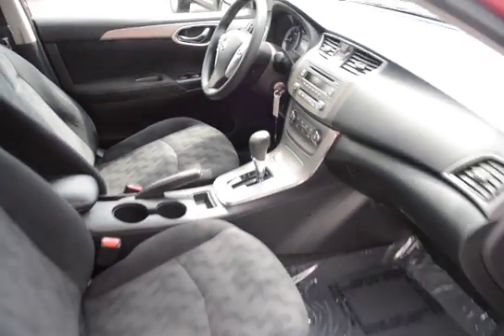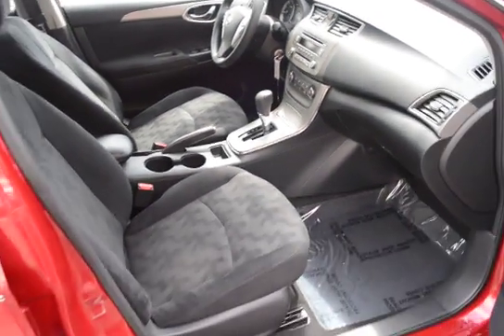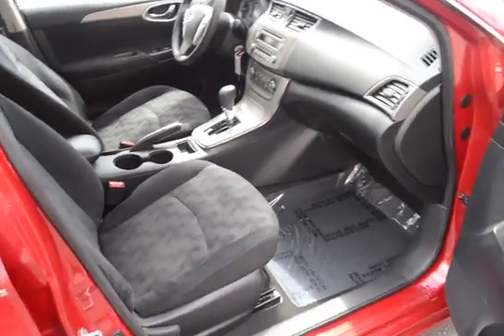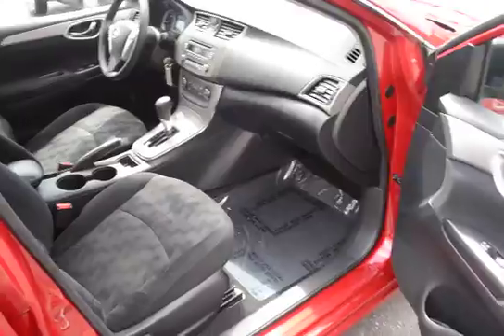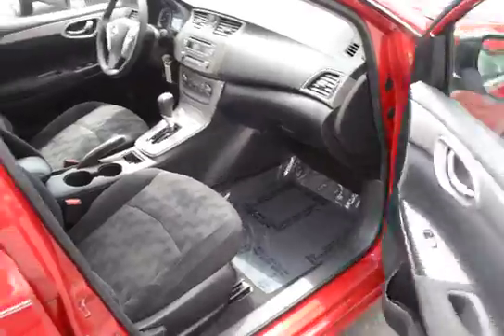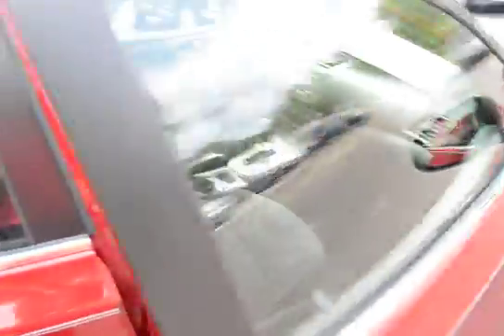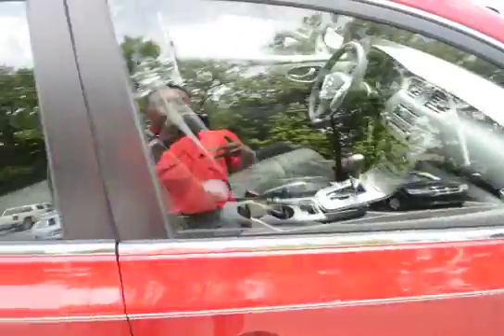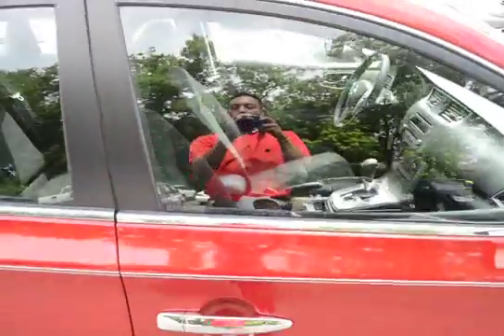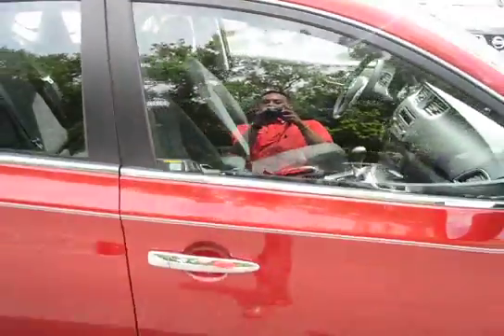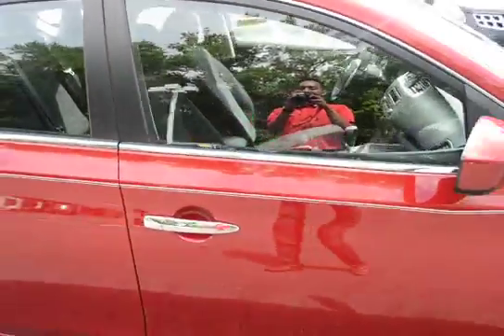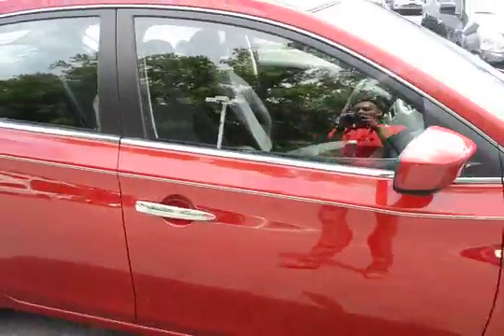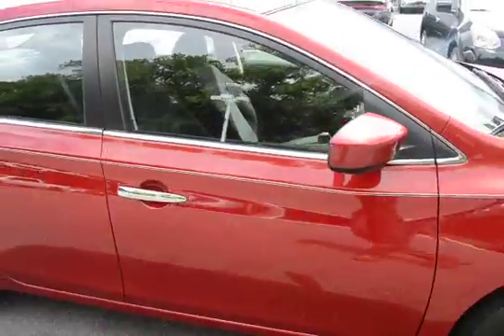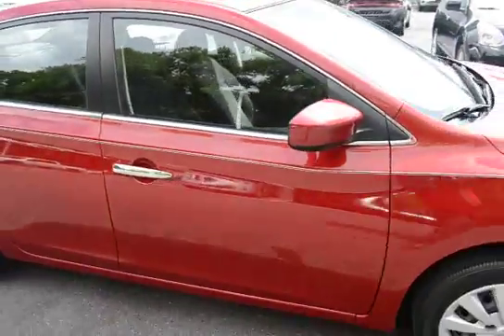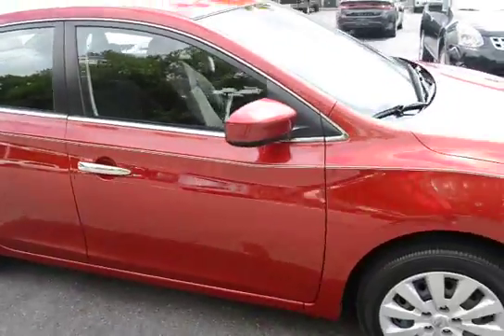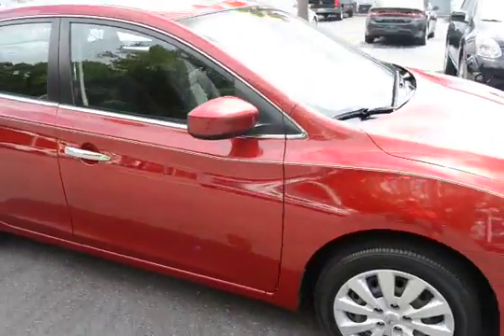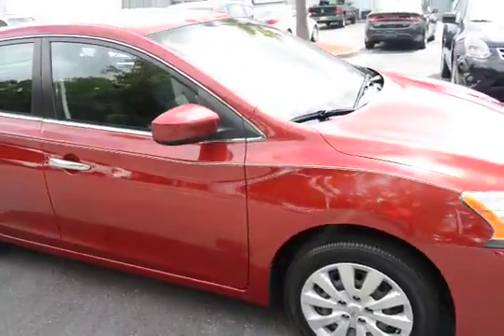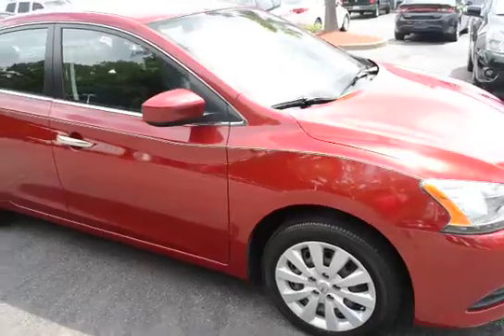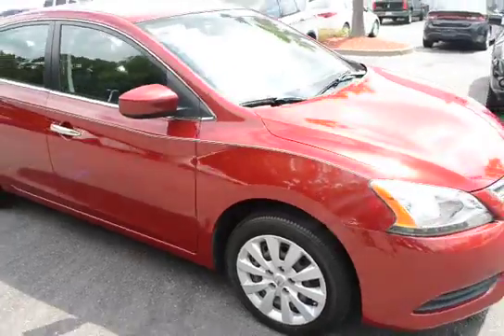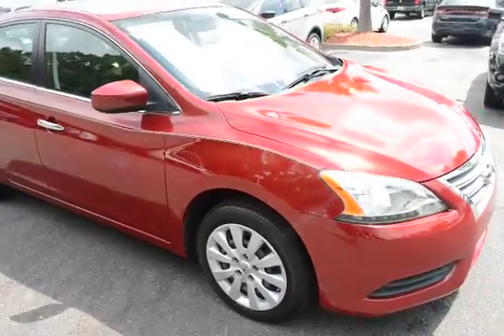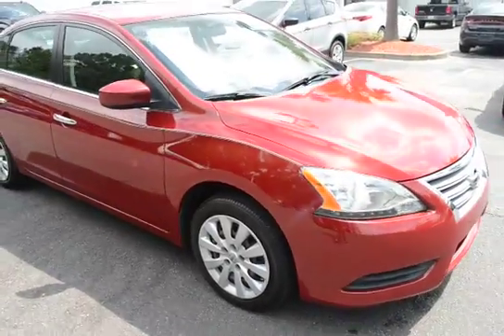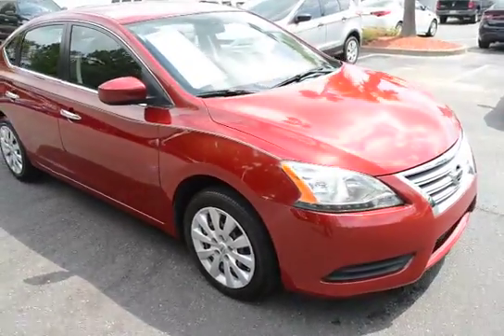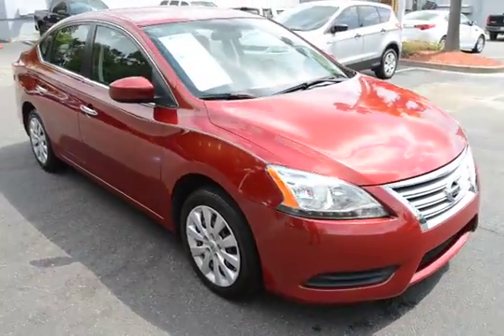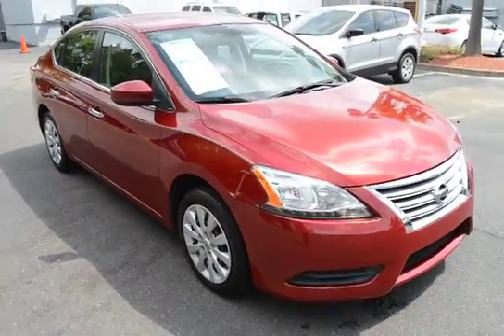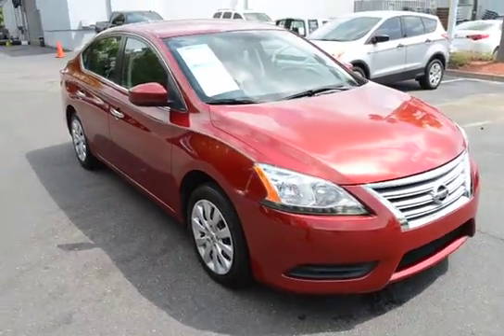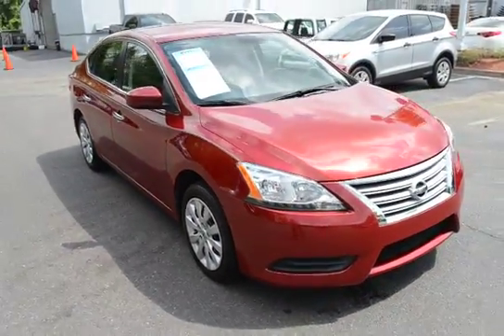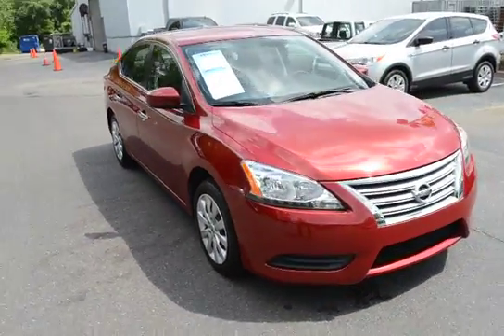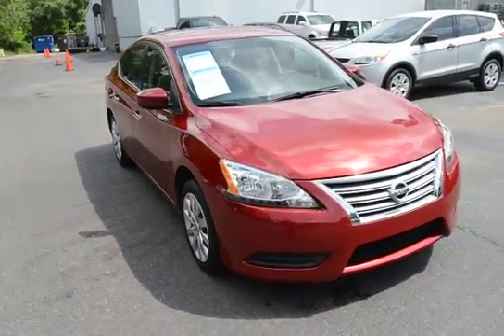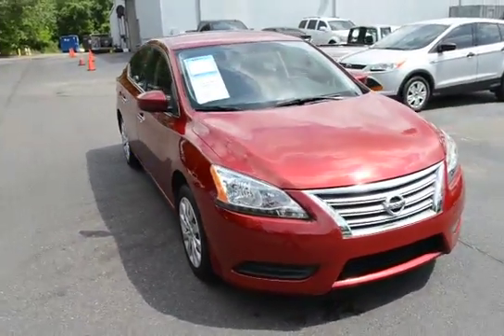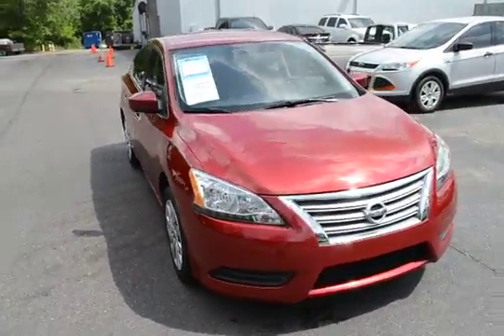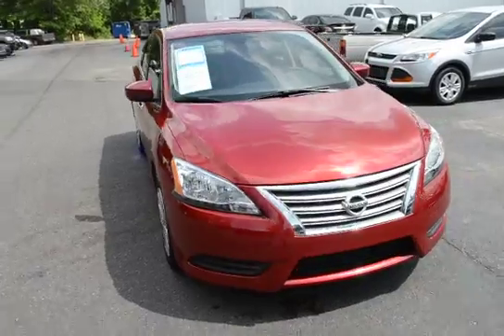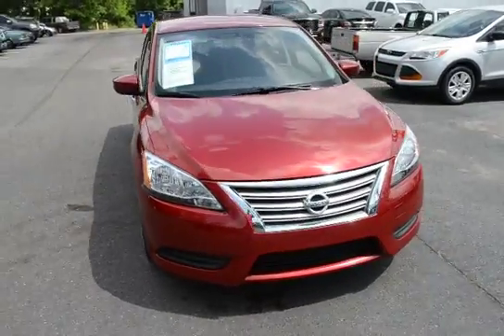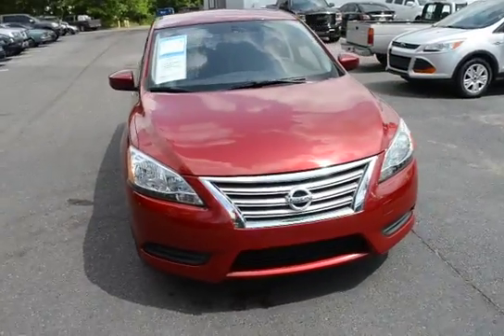For more information on this vehicle, you can visit us online at charlestonissan.com. You can give us a call here at the dealership, 843-571-2810, or come see us in person on Savannah Highway.